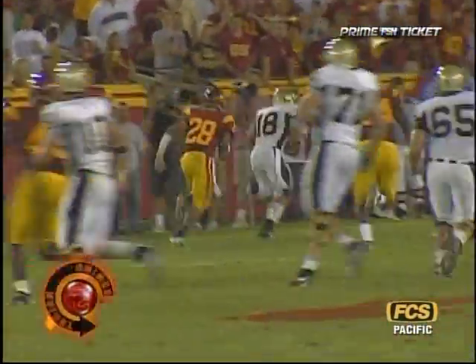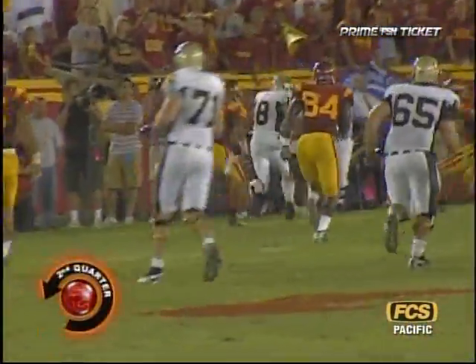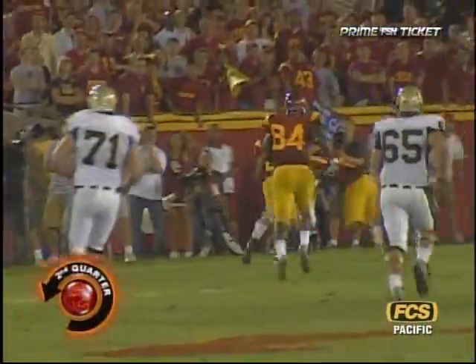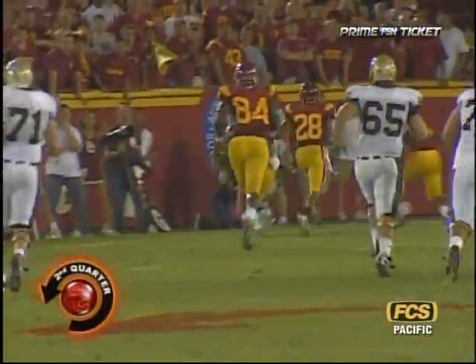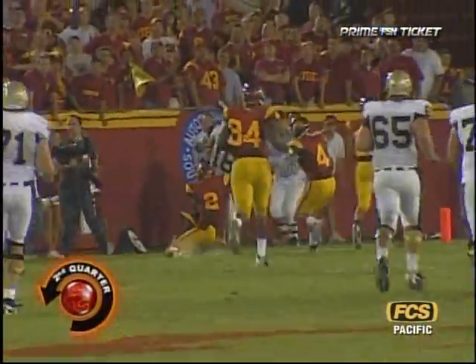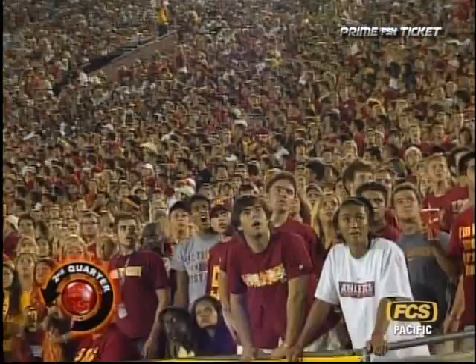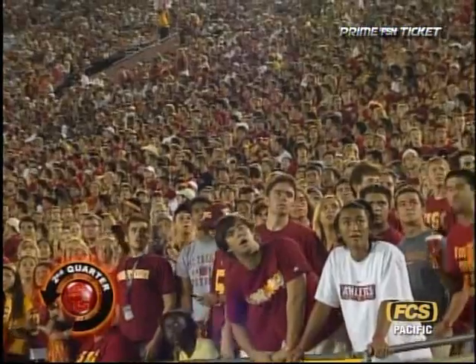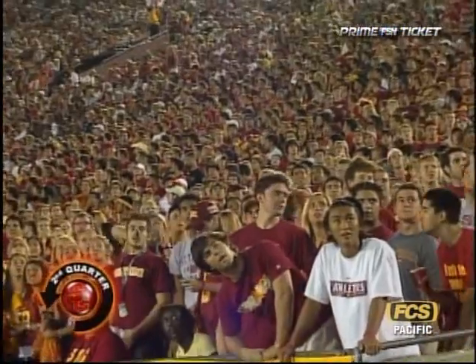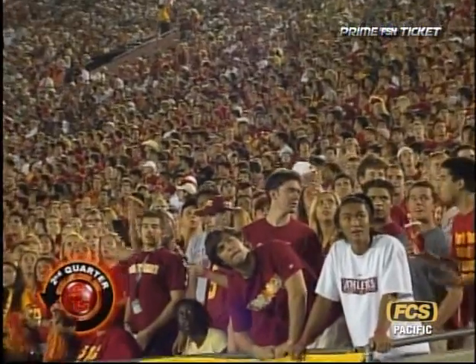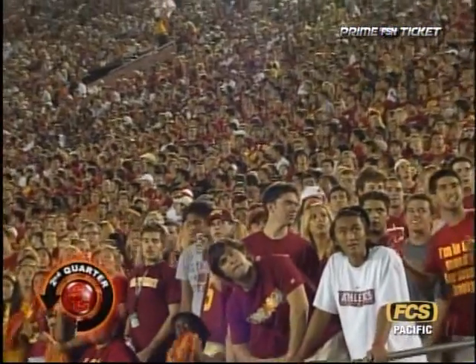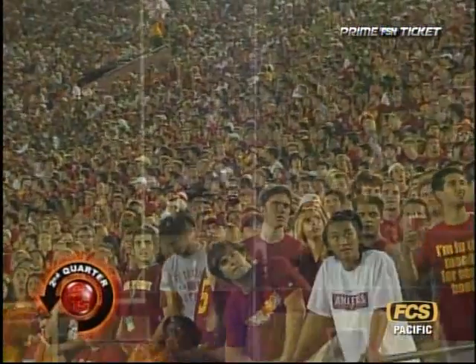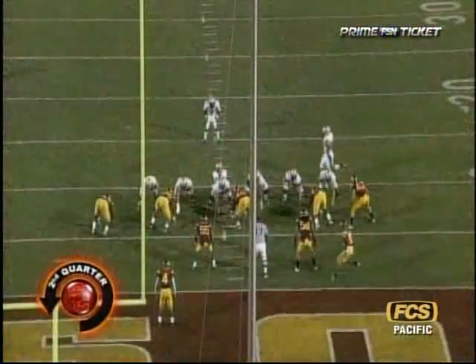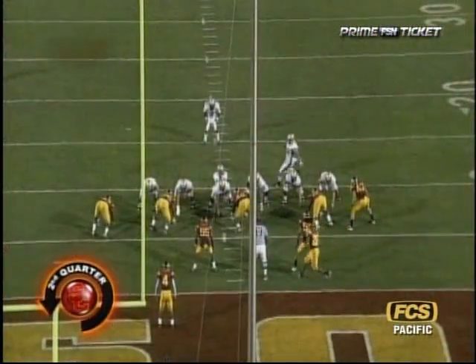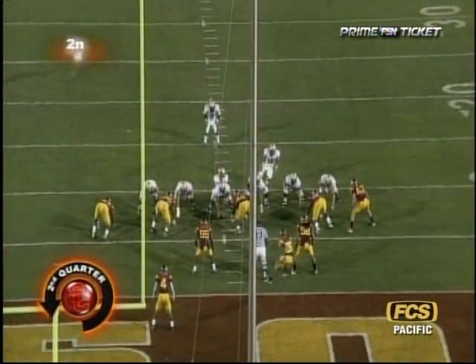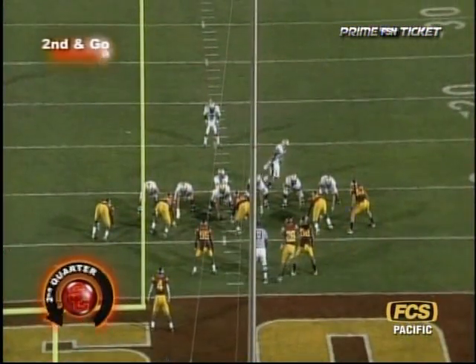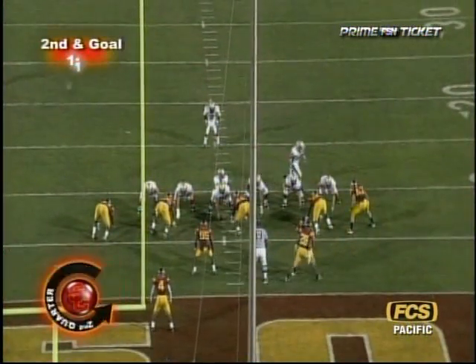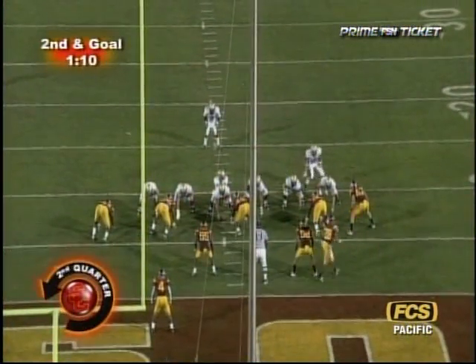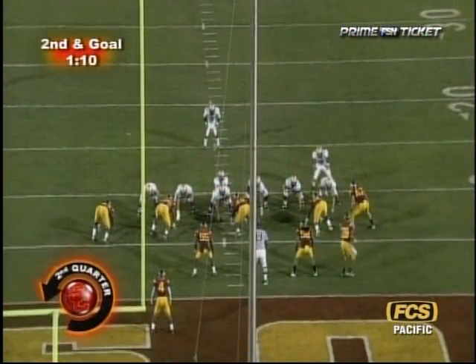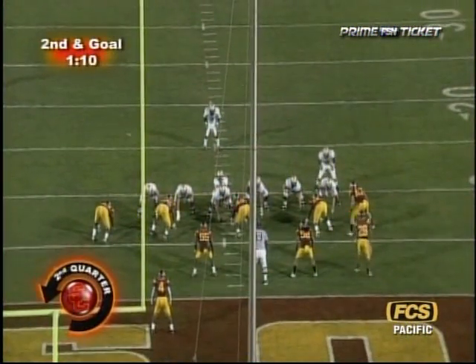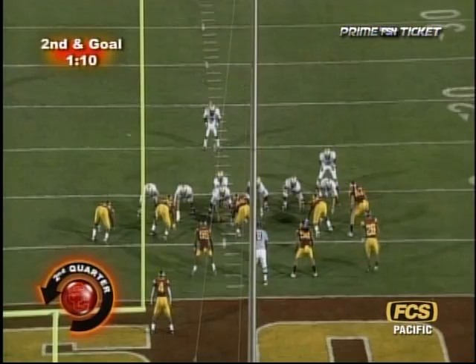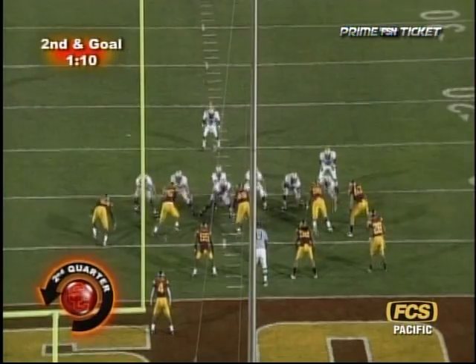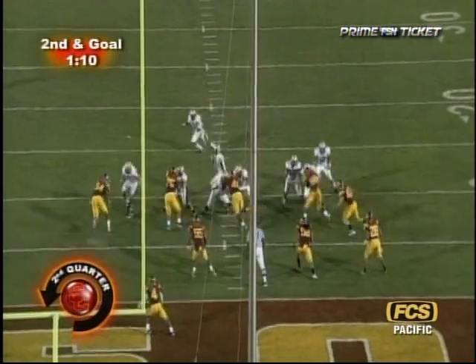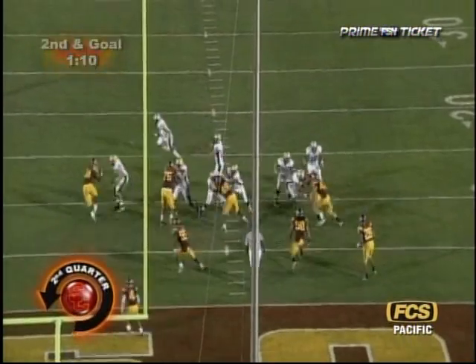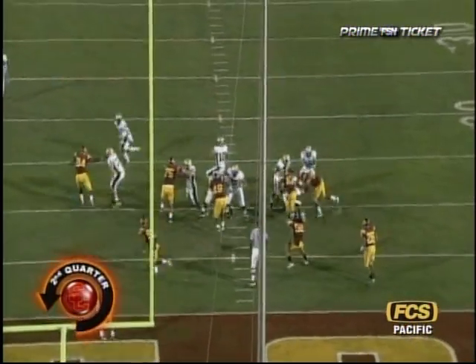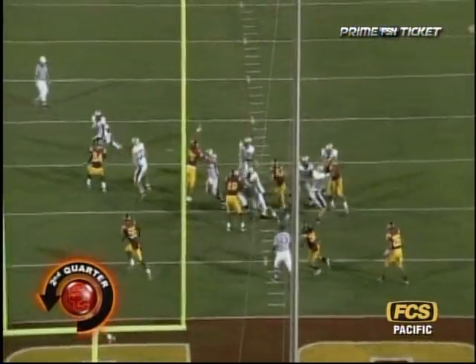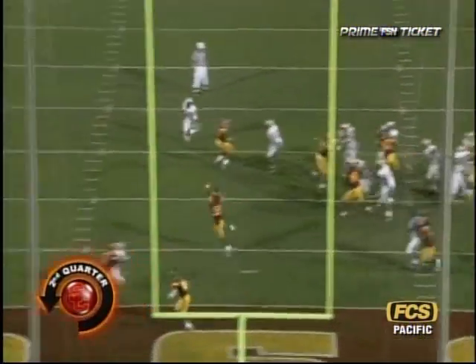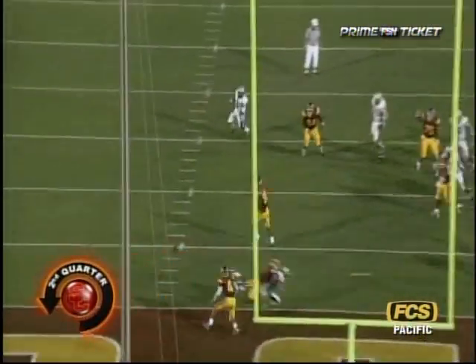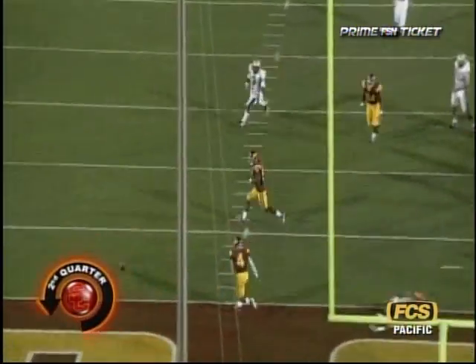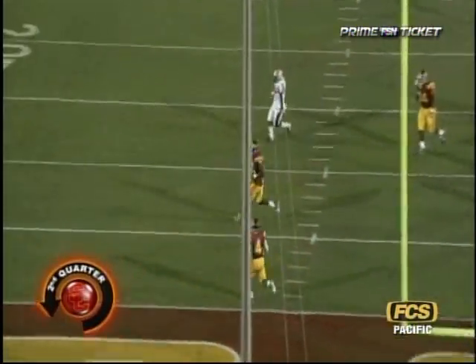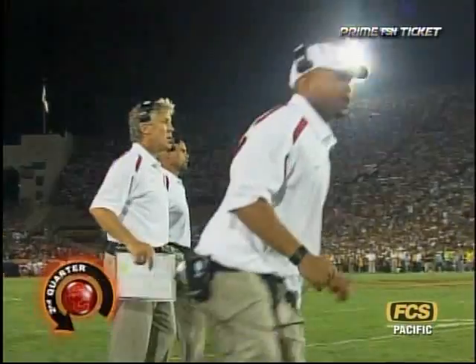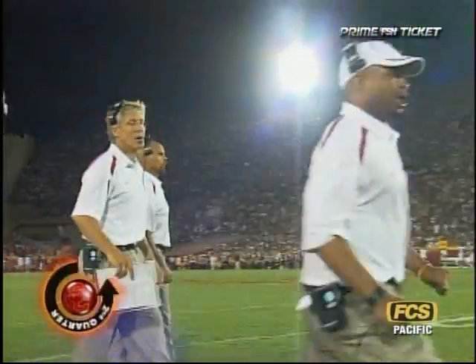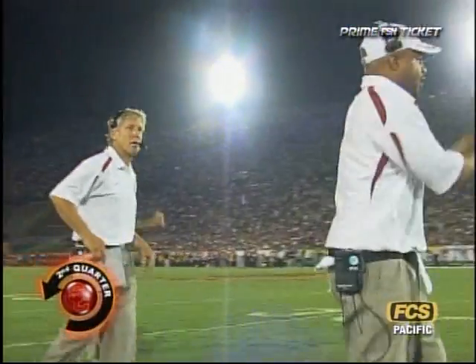Catch made by Williams. Williams to the 10, to the 5, and out of bounds. Anderle goes from out of center, rifles it, and that ball should have been caught — we're going to get a flag.